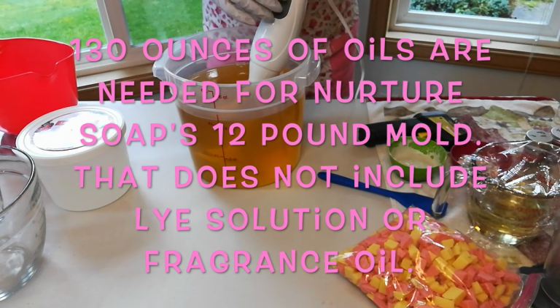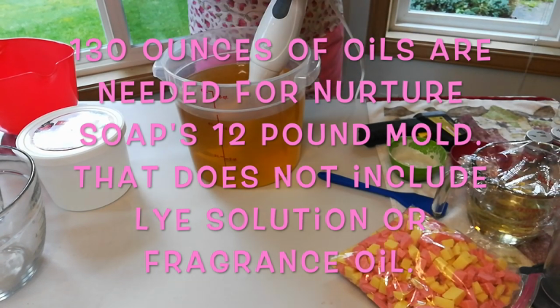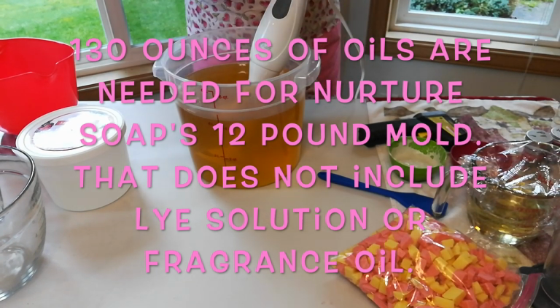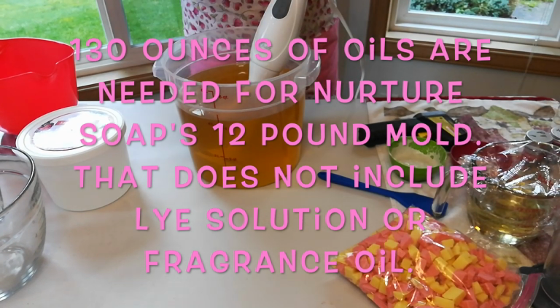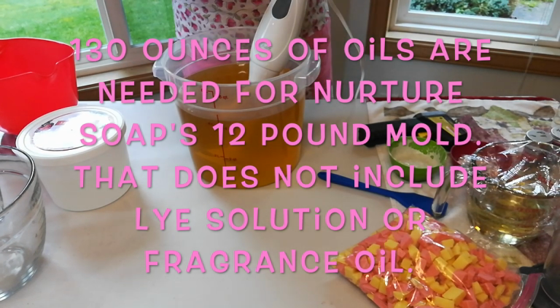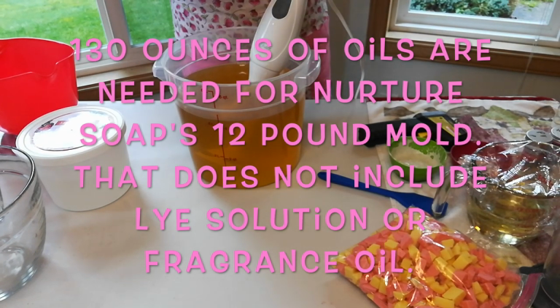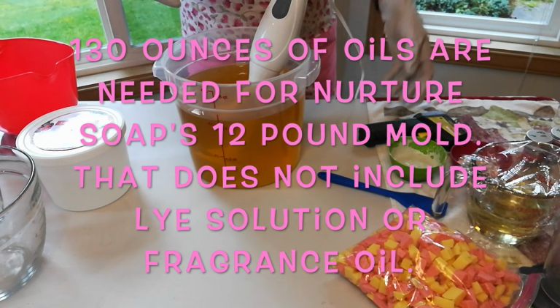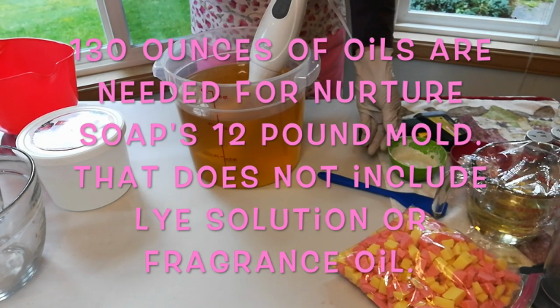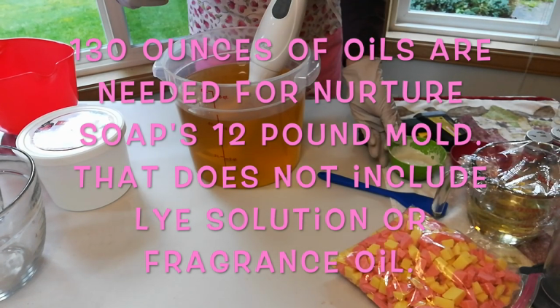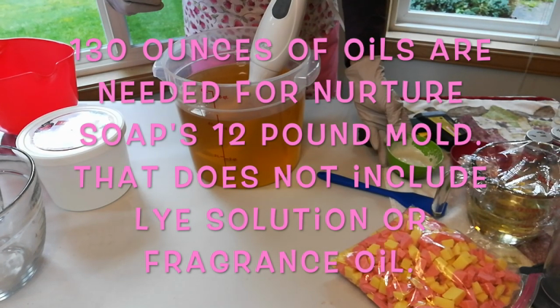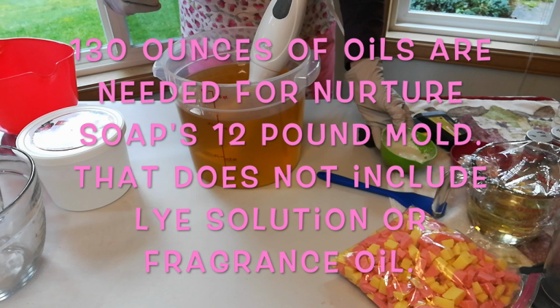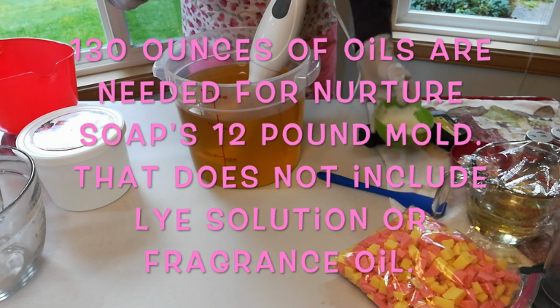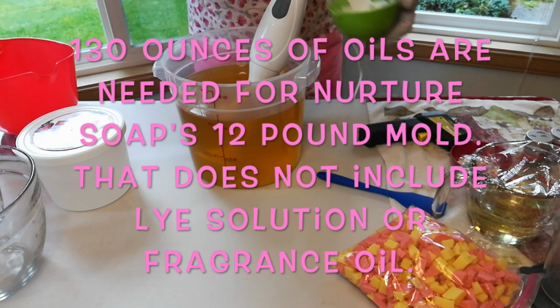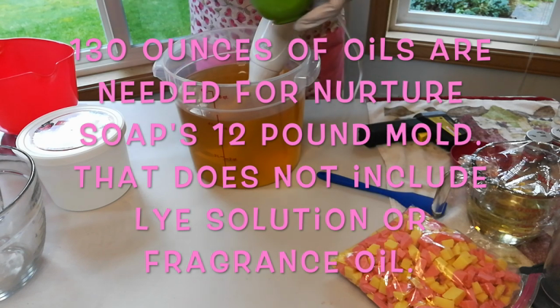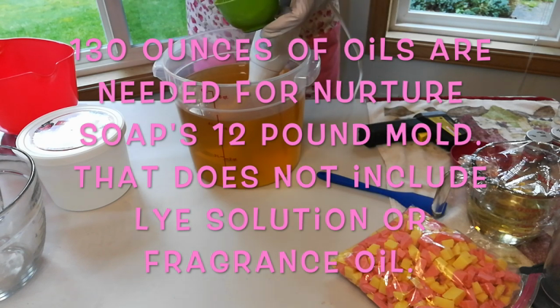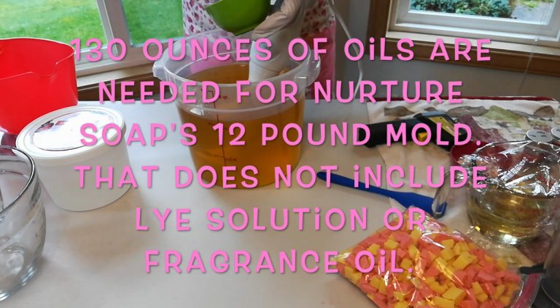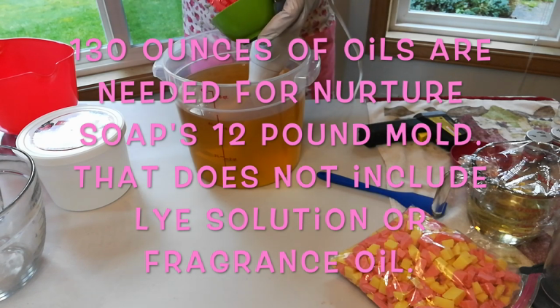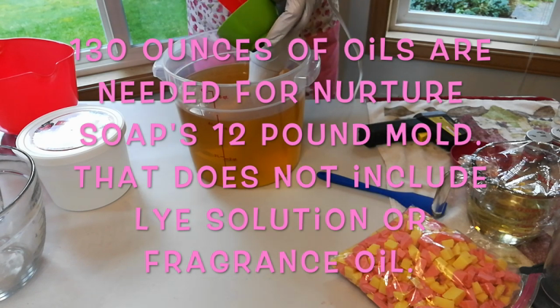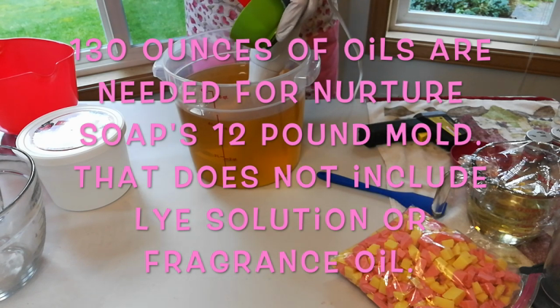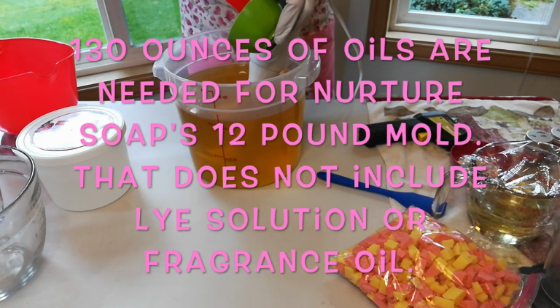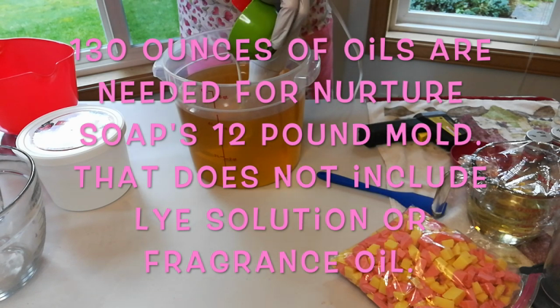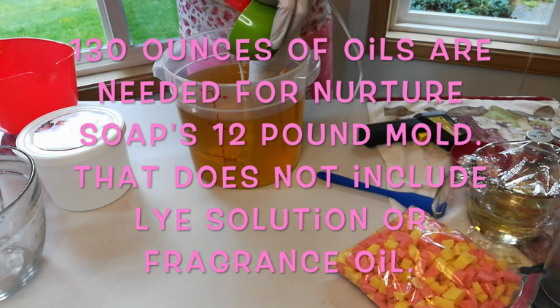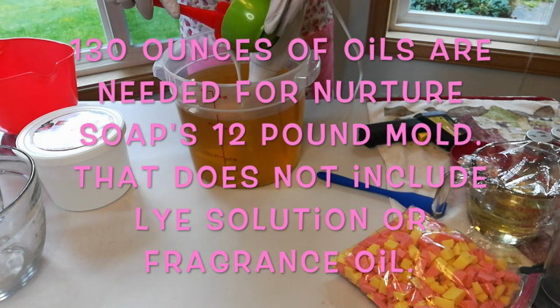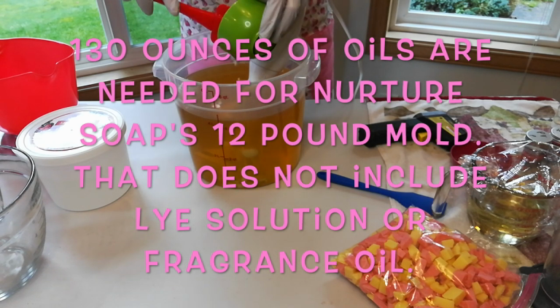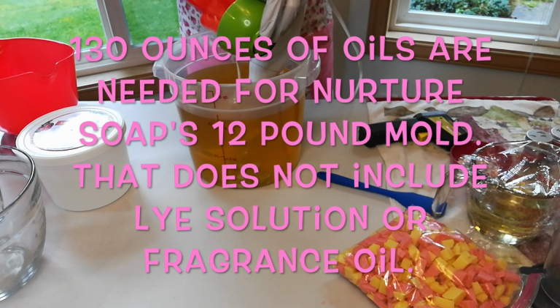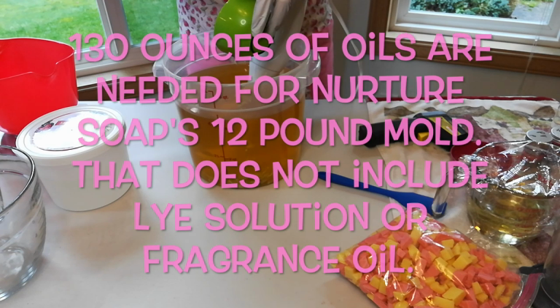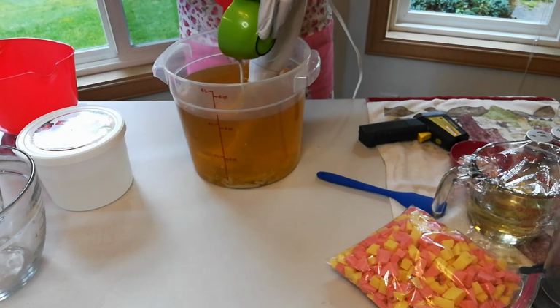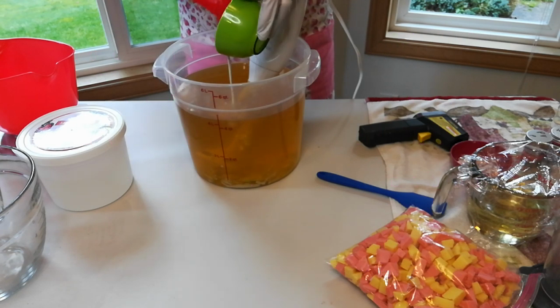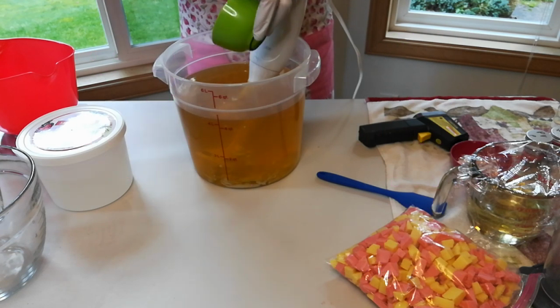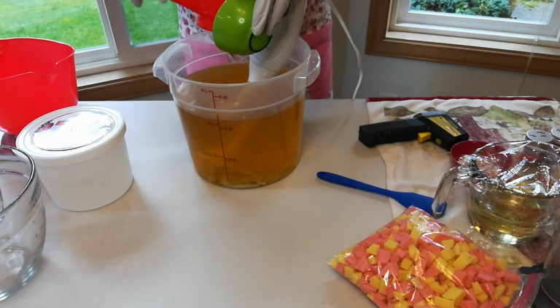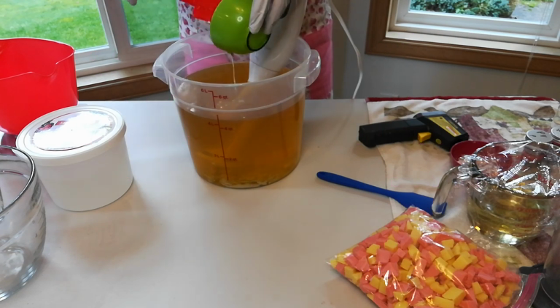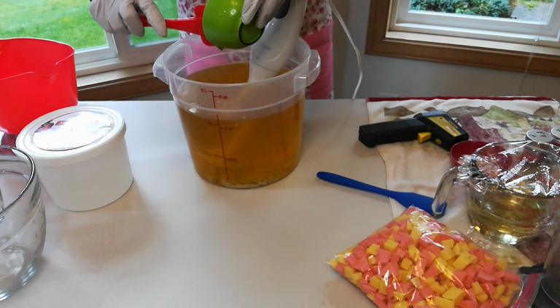This is the most soap I have ever made in one batch — about 12 pounds, because it's a 12-pound mold.